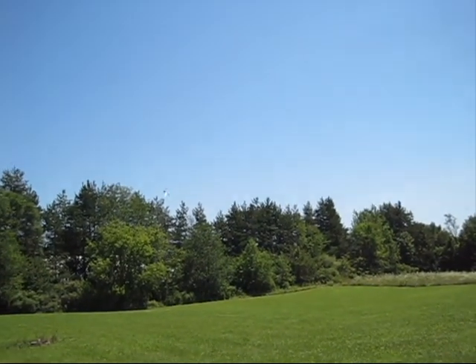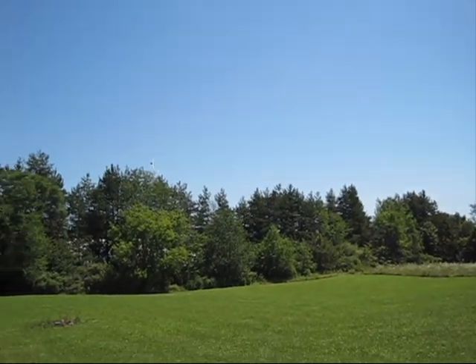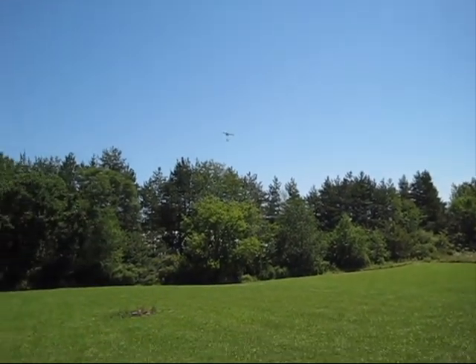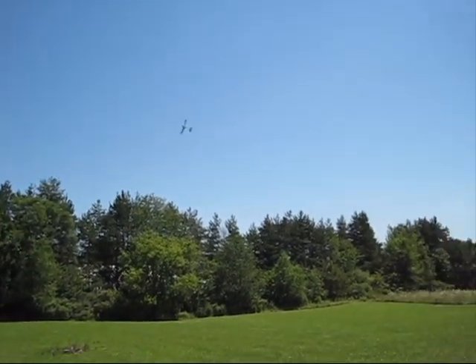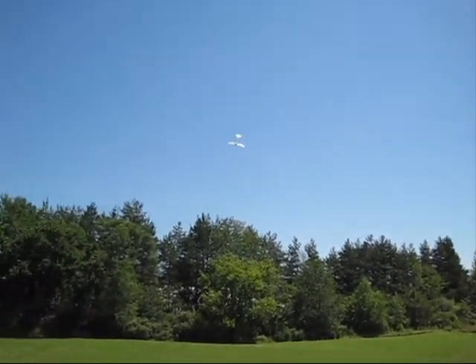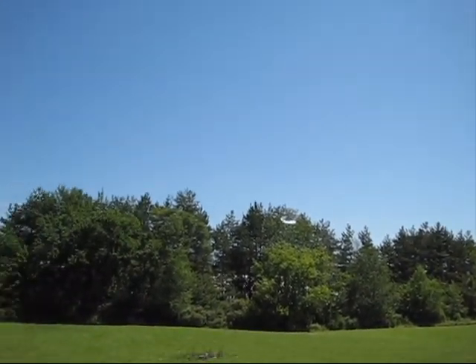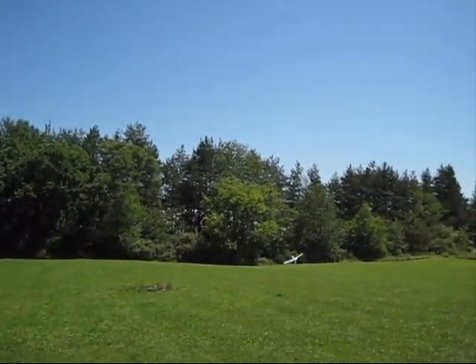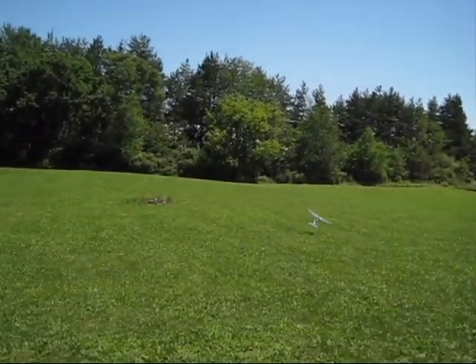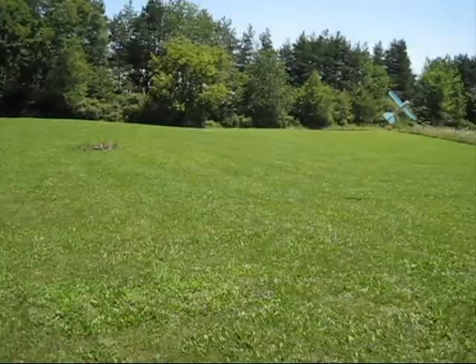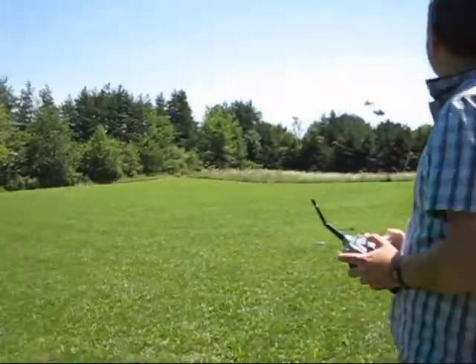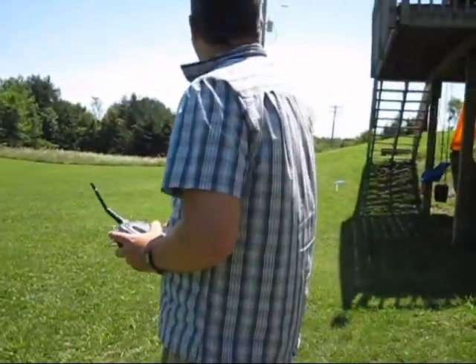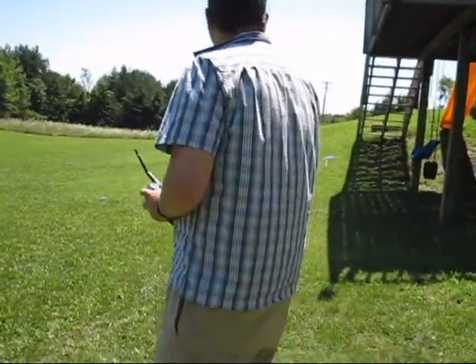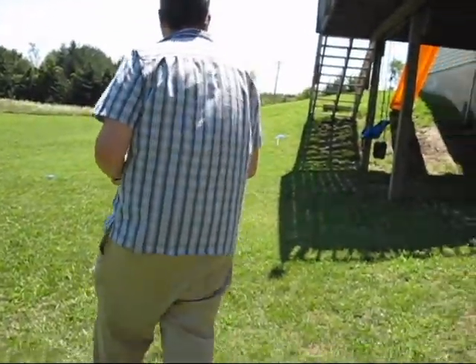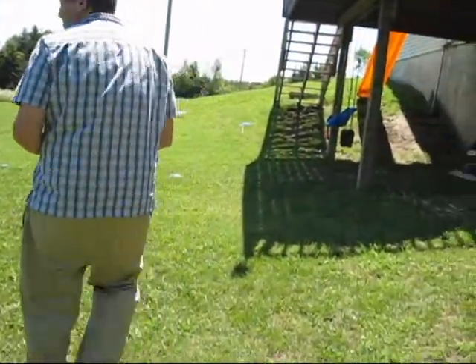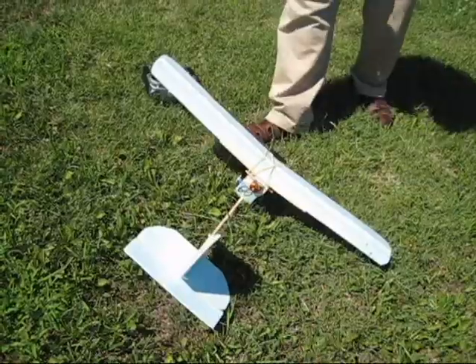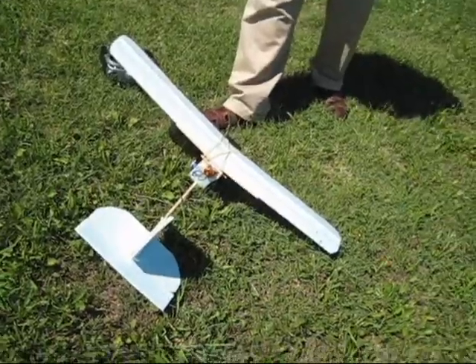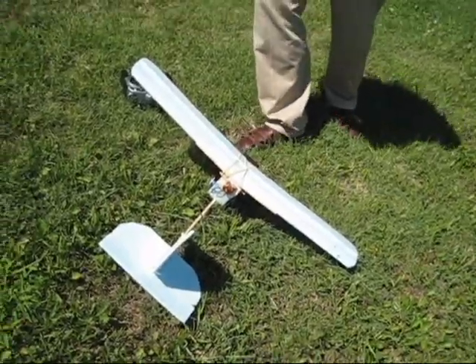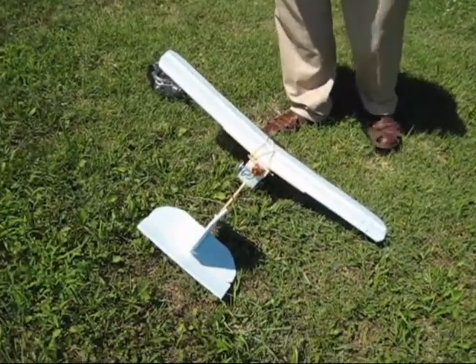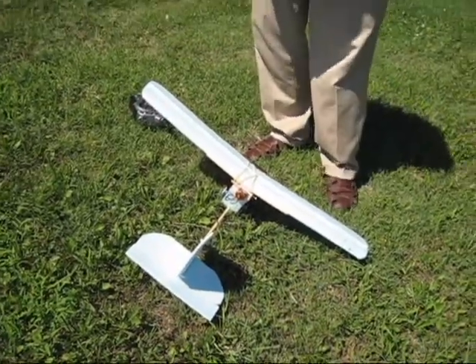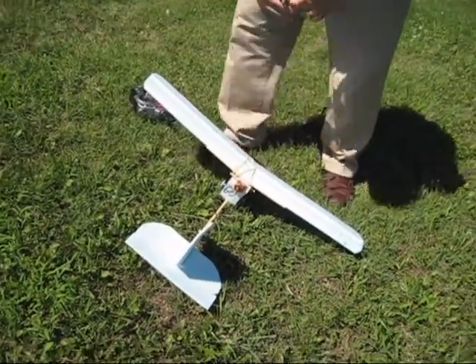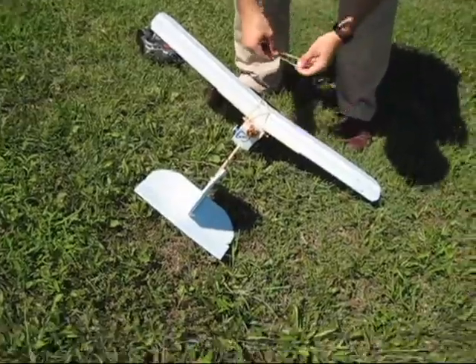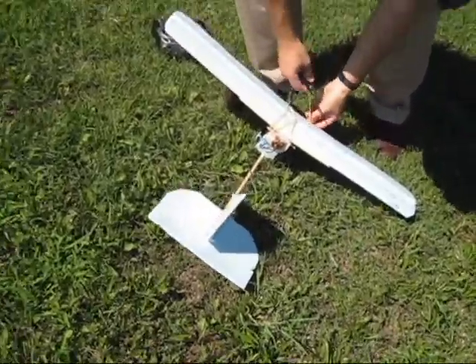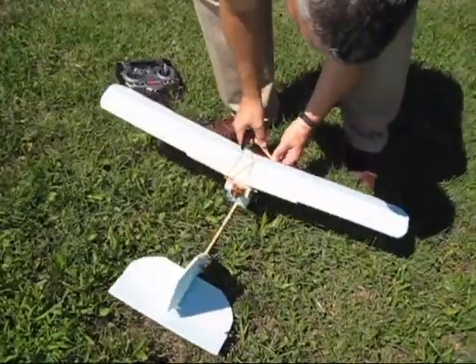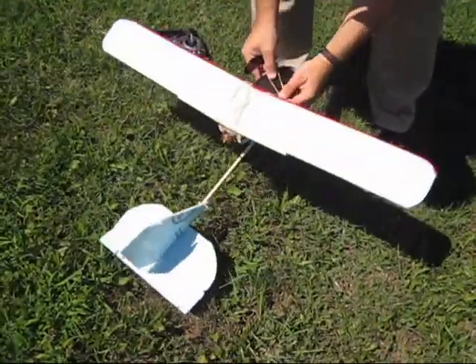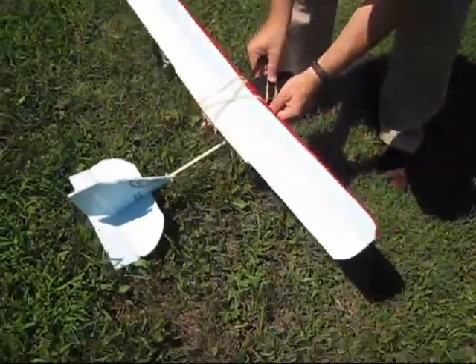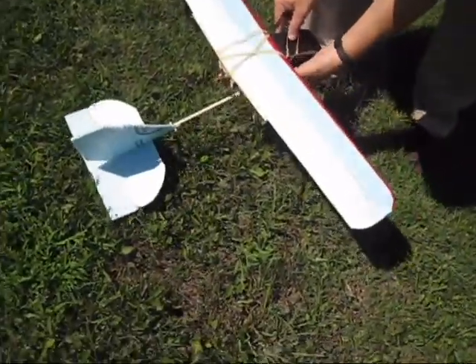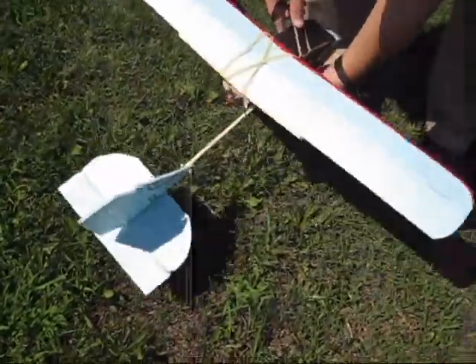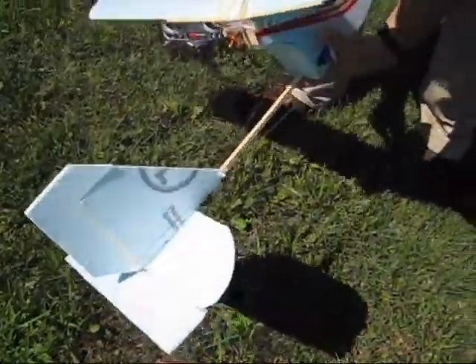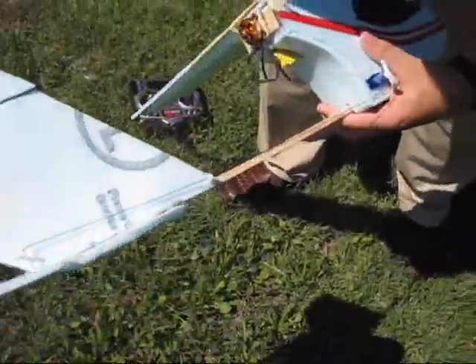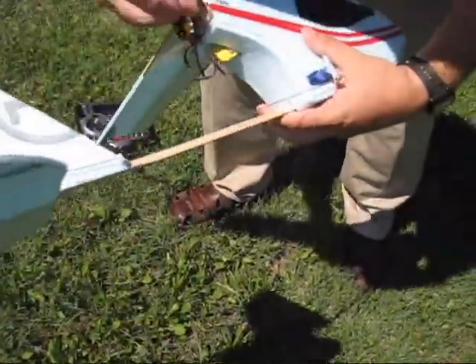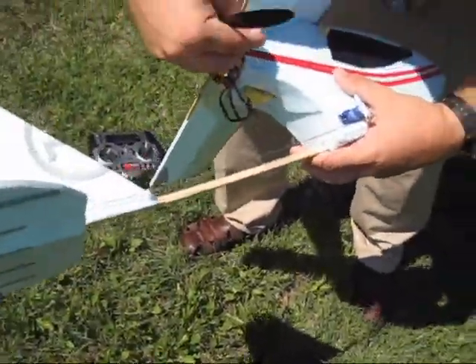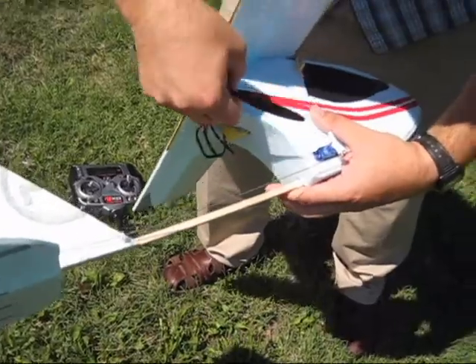Try a roll. Whoa. Whoa. Whoa. All right. Look at the damage caused by the flame. Popped the prop off. Found that in the grass.